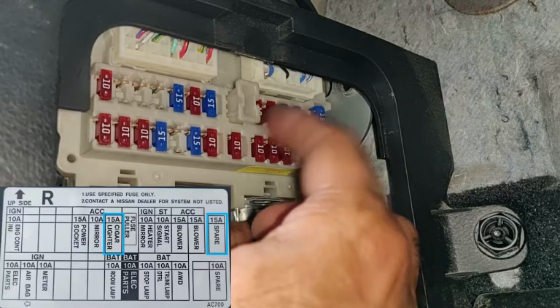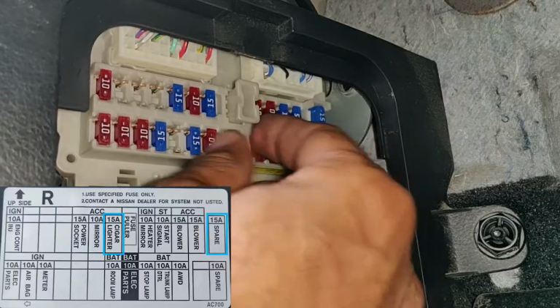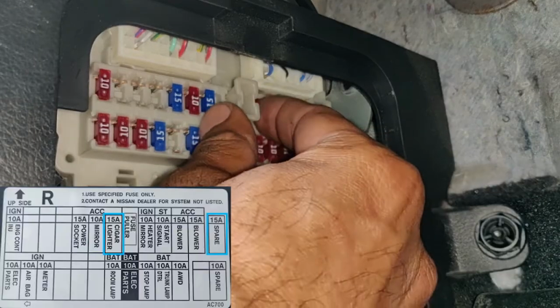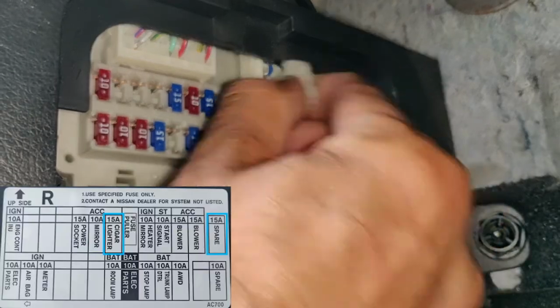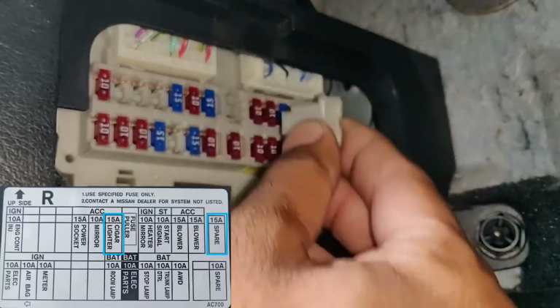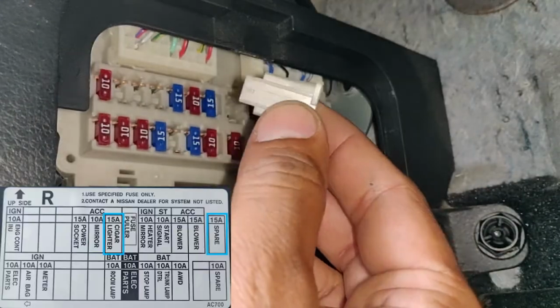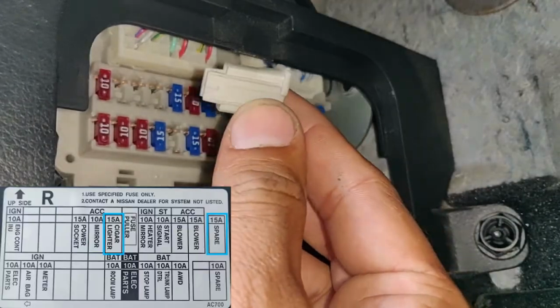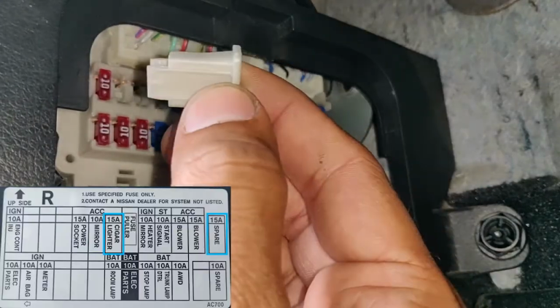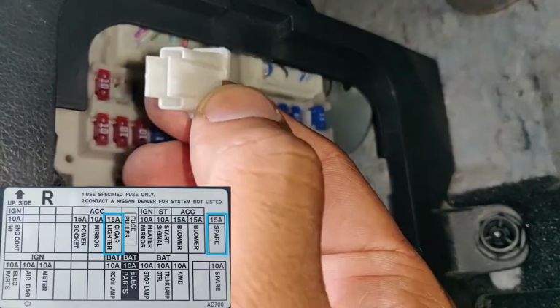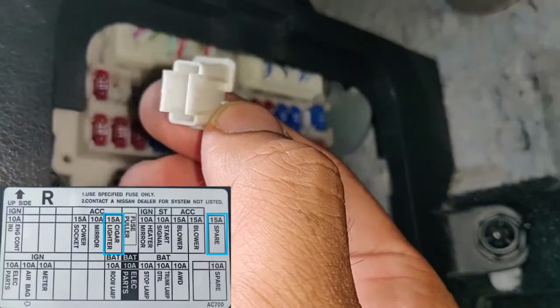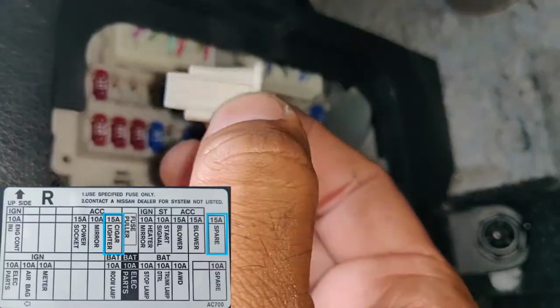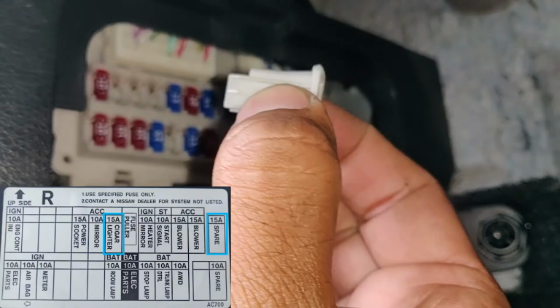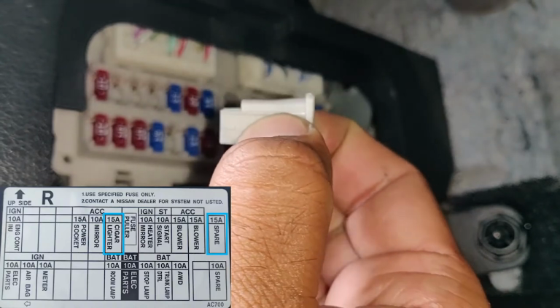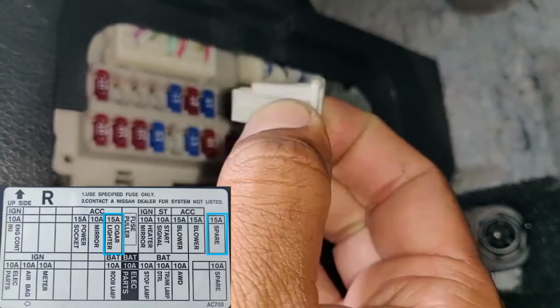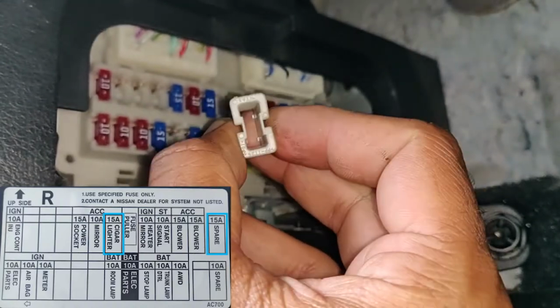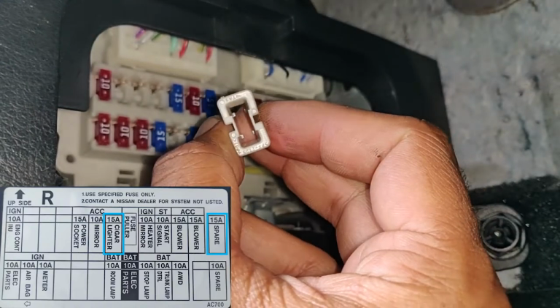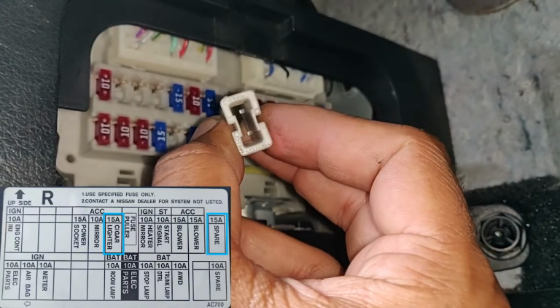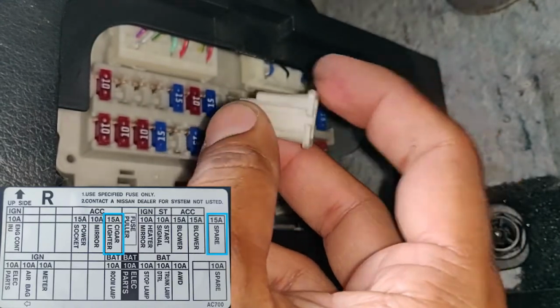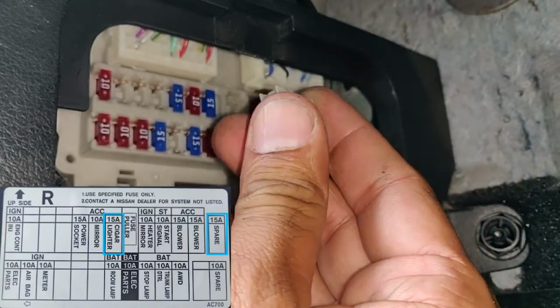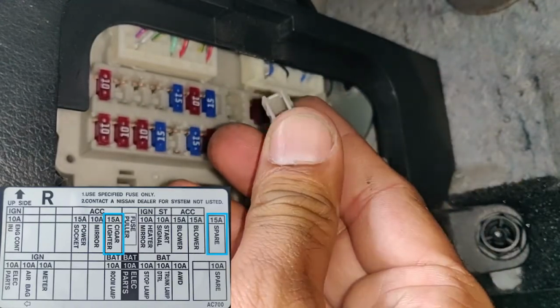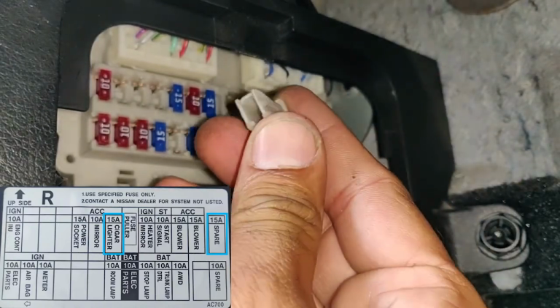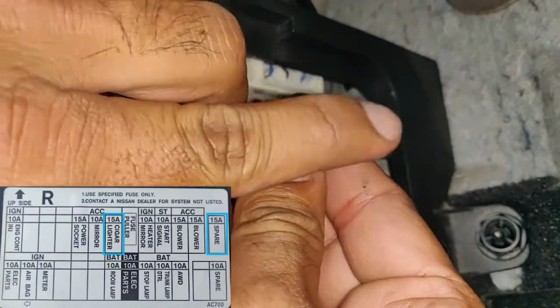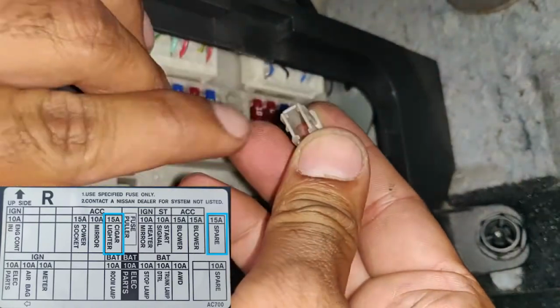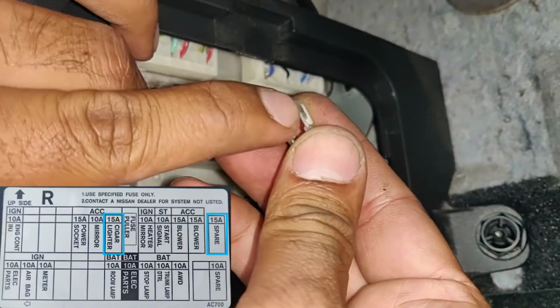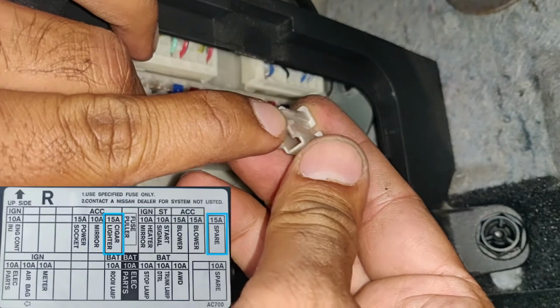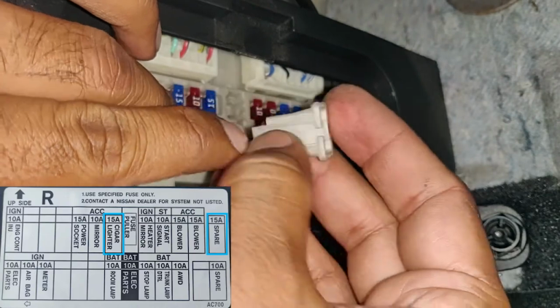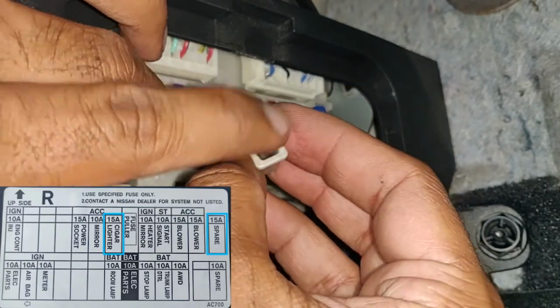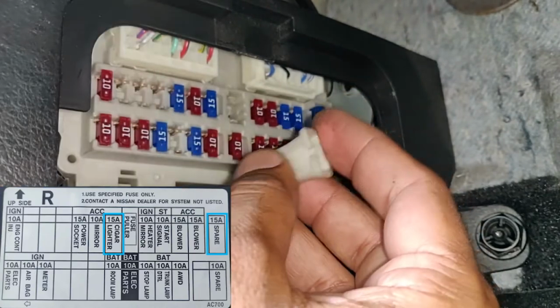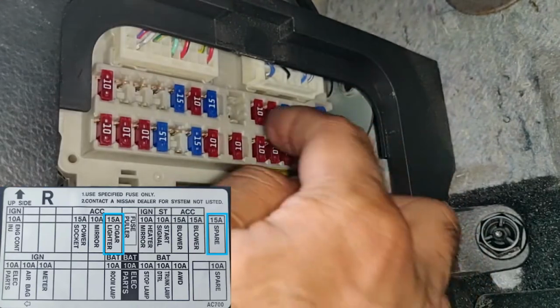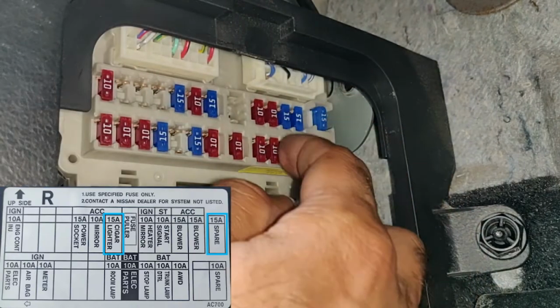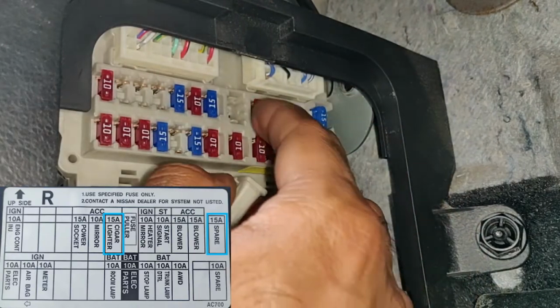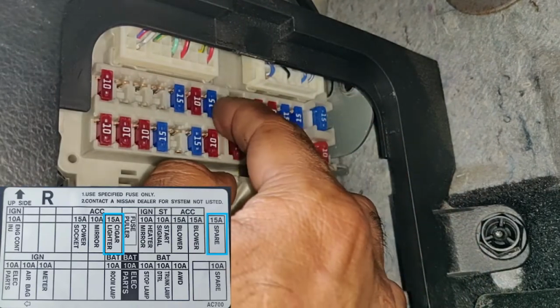That's the fuse puller and we're going to be referencing the fuse diagram which is right behind the fuse panel cover. I also have a picture of it in the bottom left corner. The fuse goes in one way and comes out the other way.